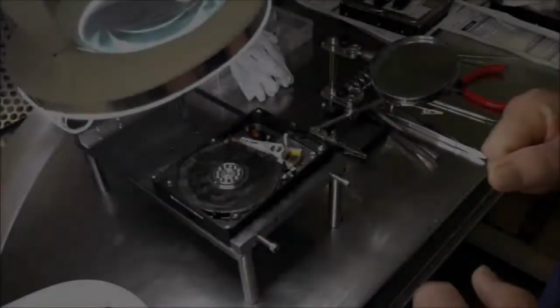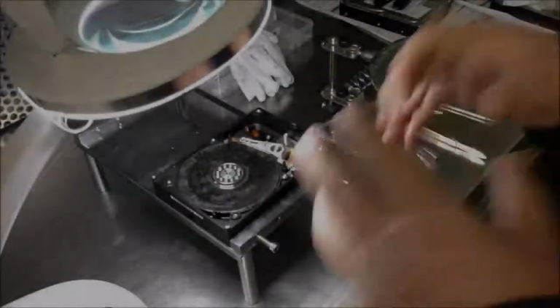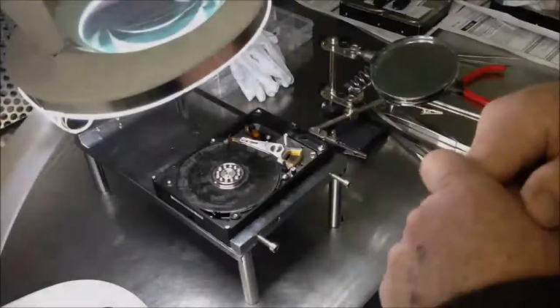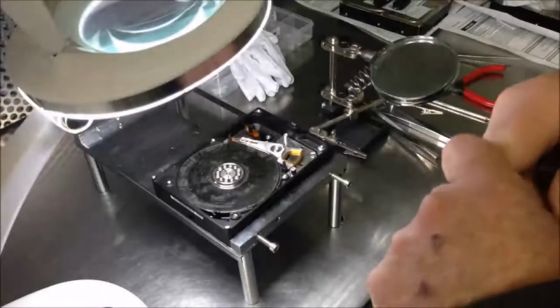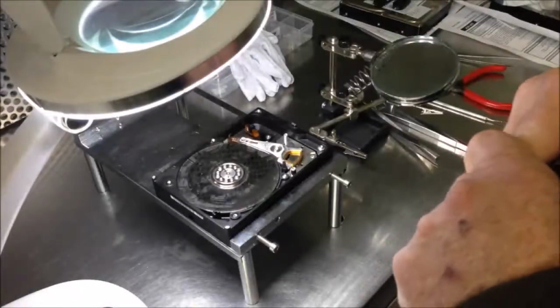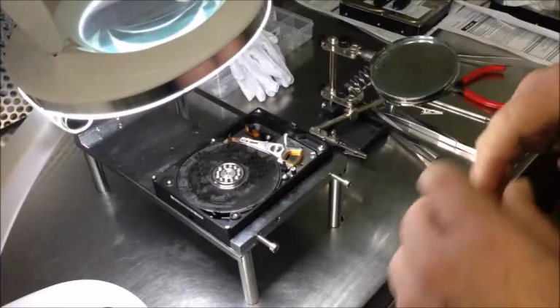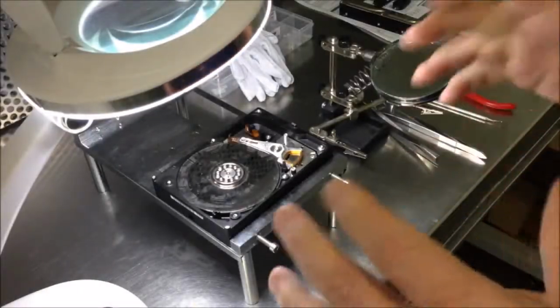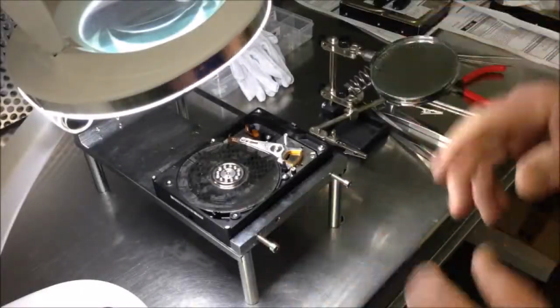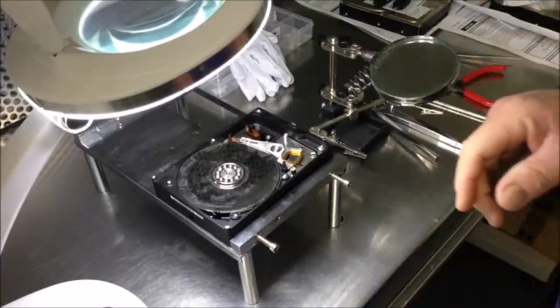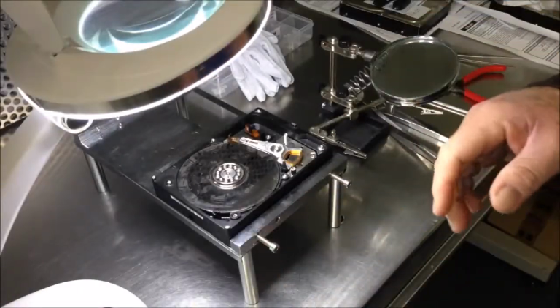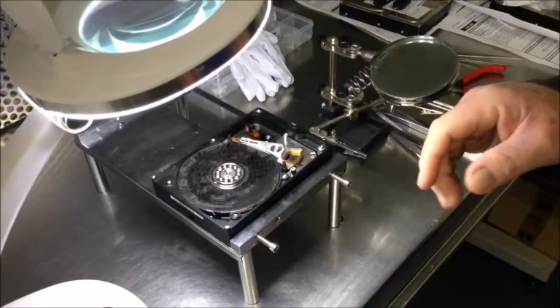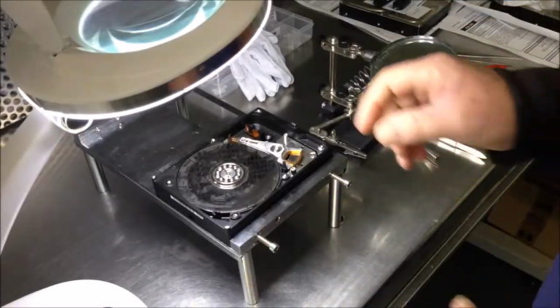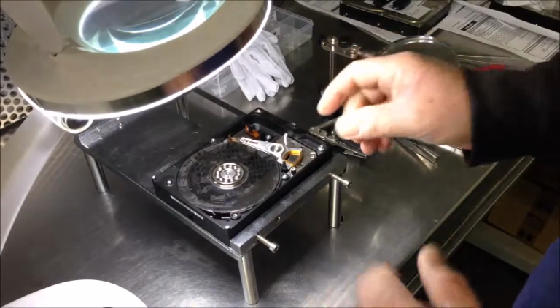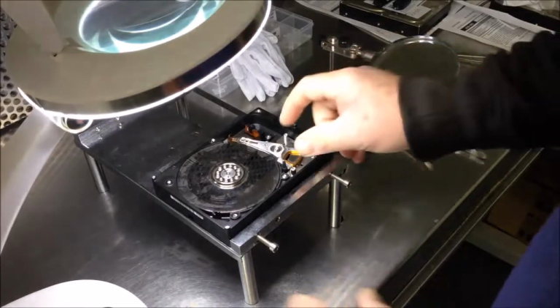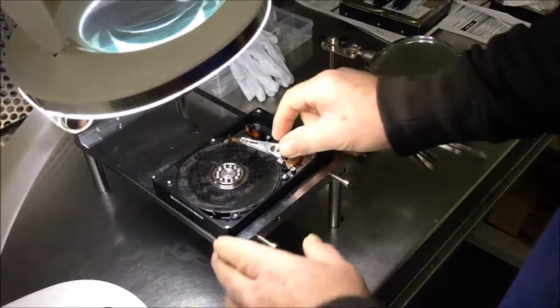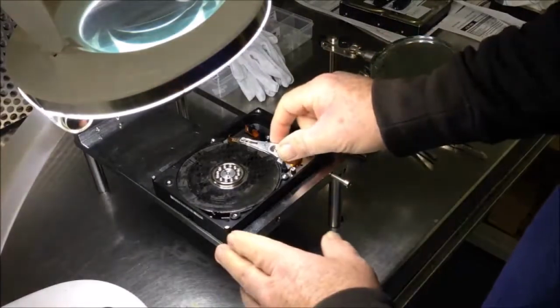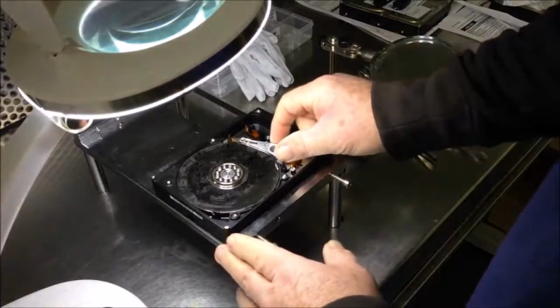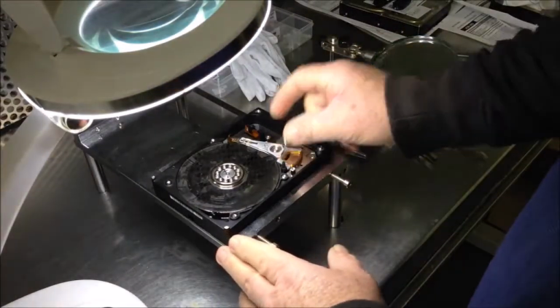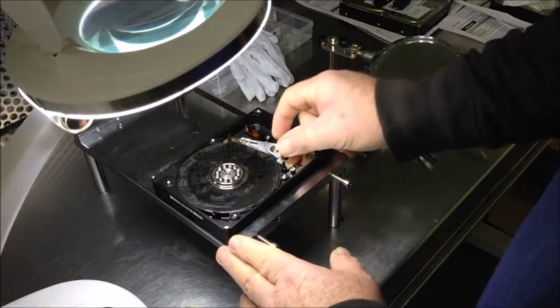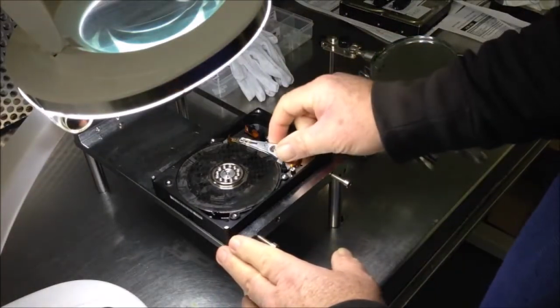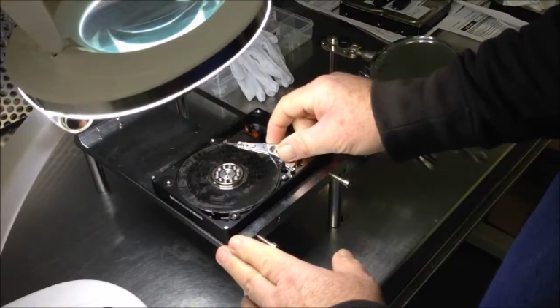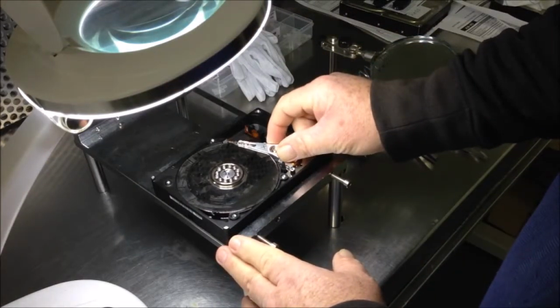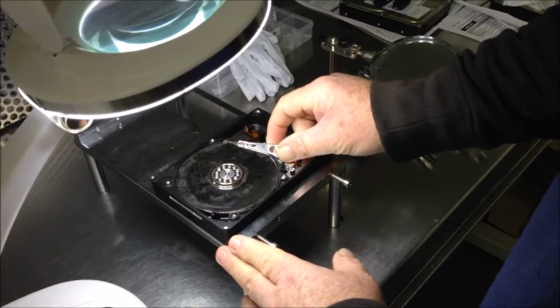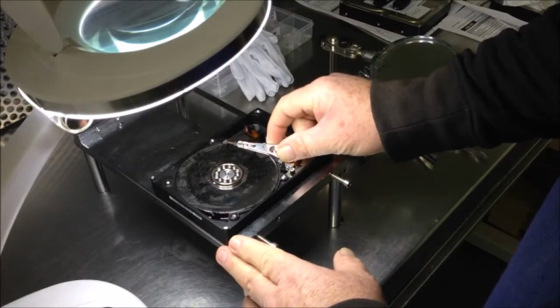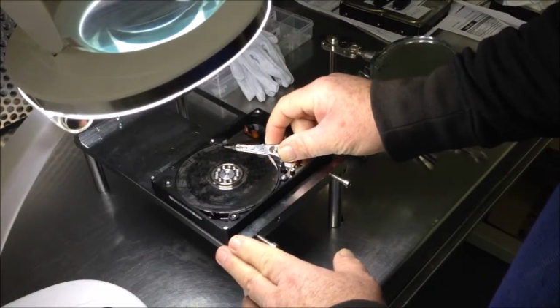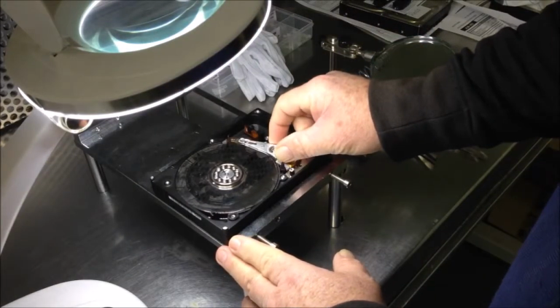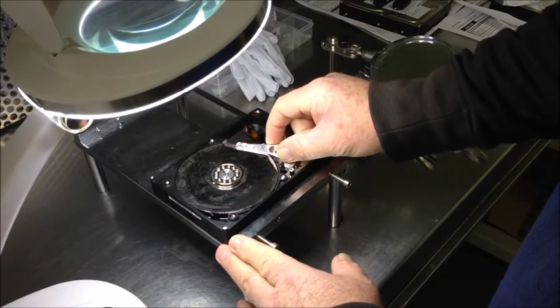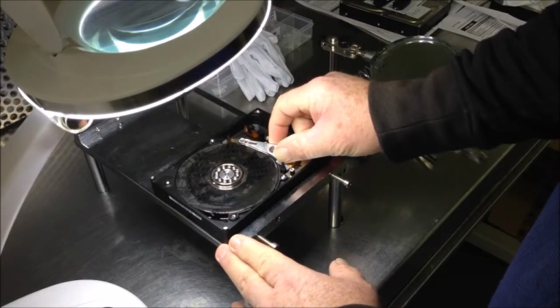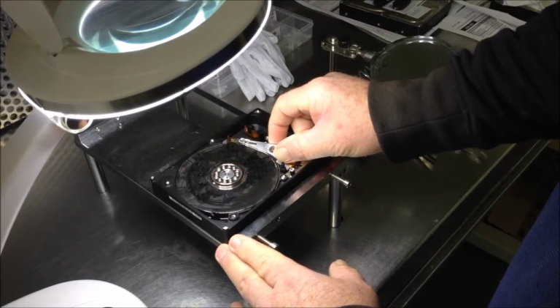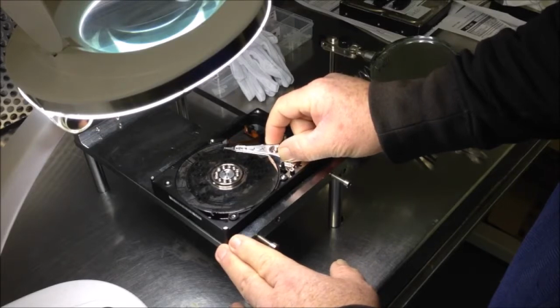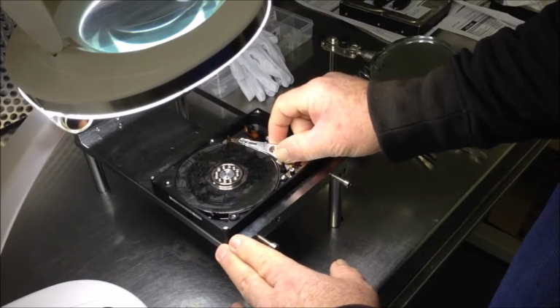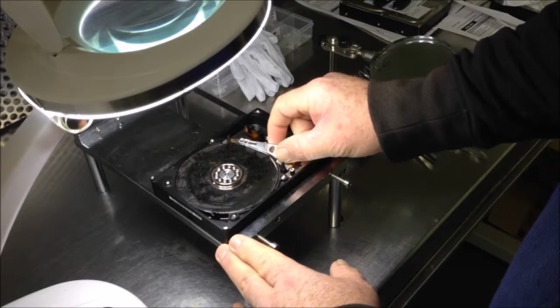So if your portable hard drive or the hard drive in your computer is making that noise, chances are this is what's going to be causing it — the read head is going to be doing this.